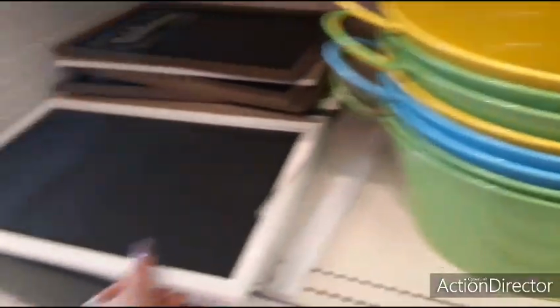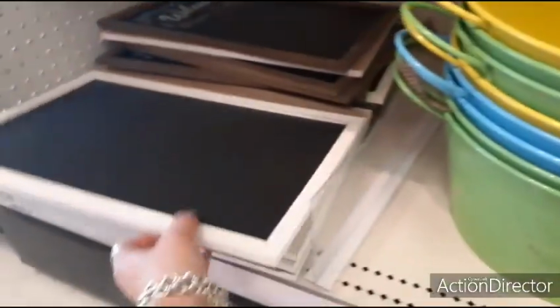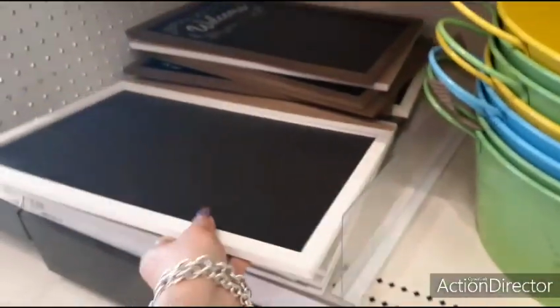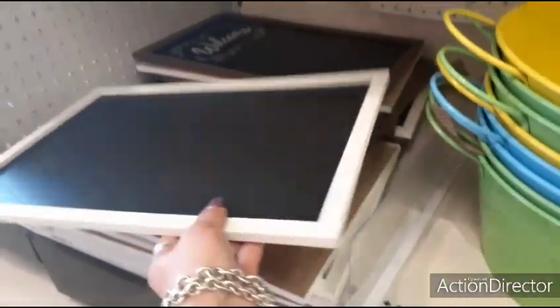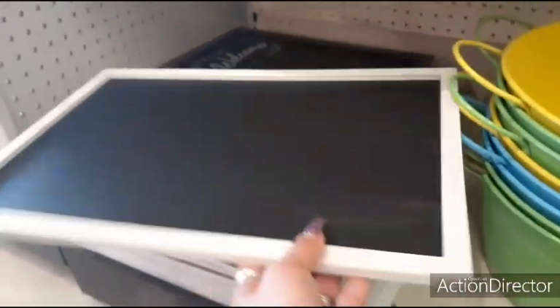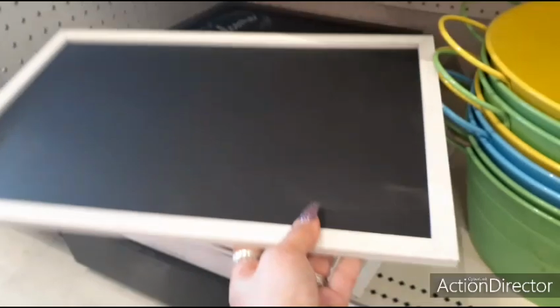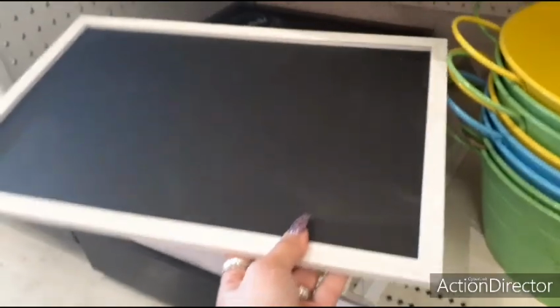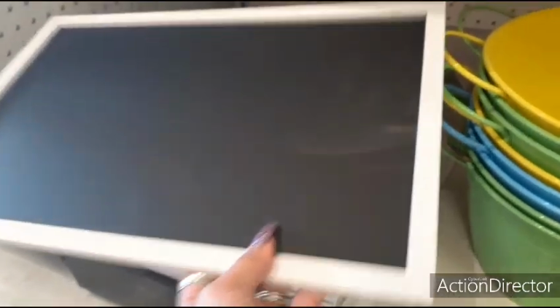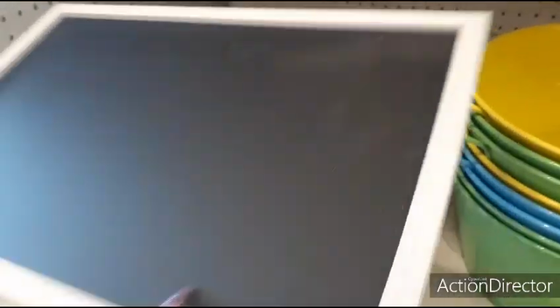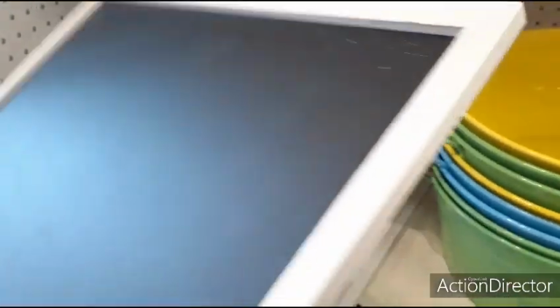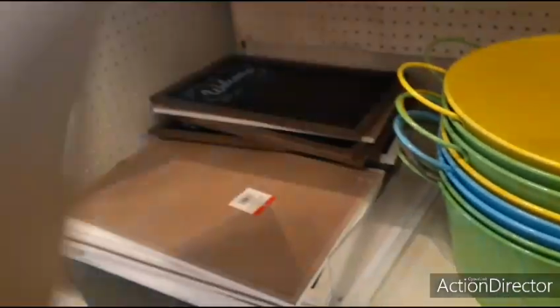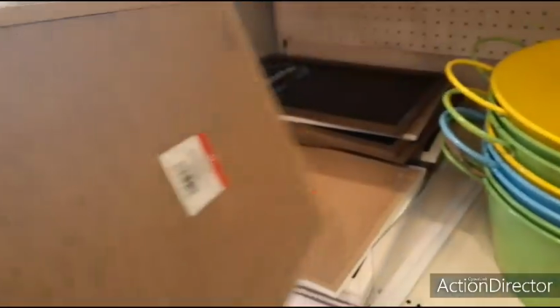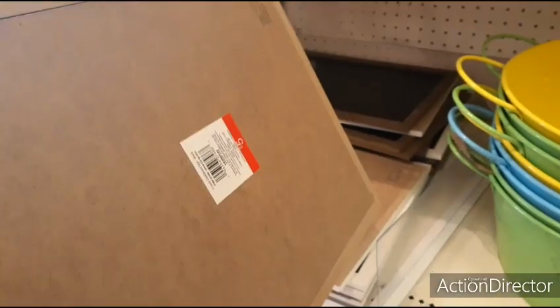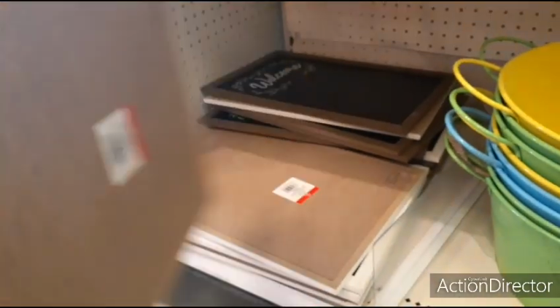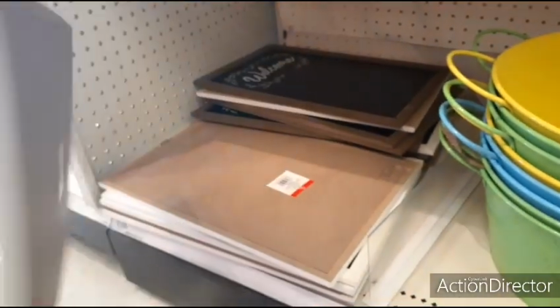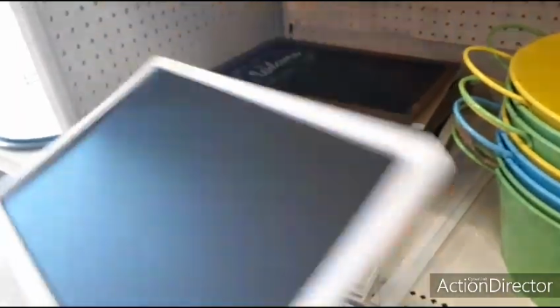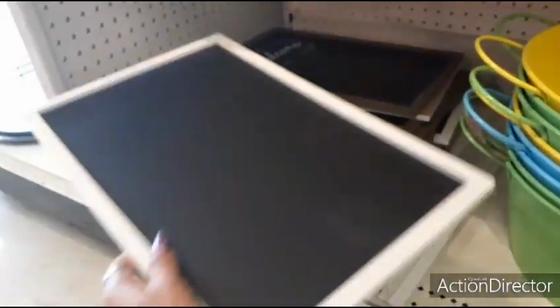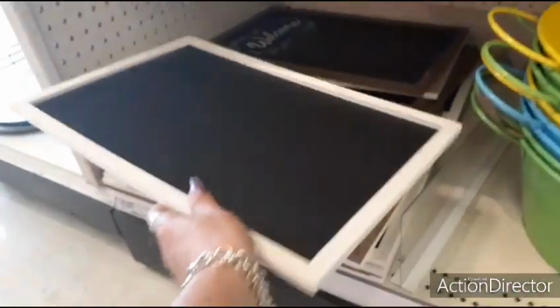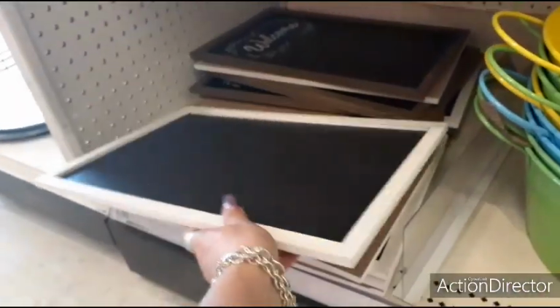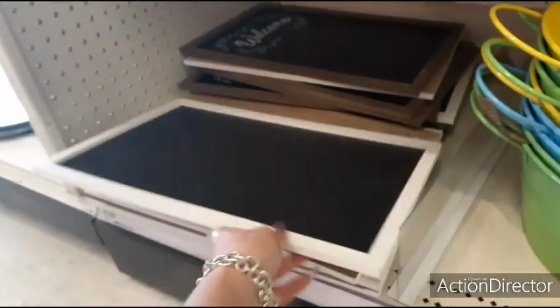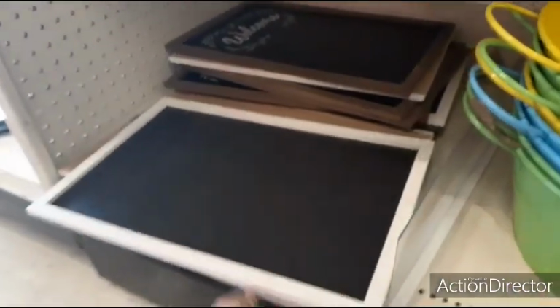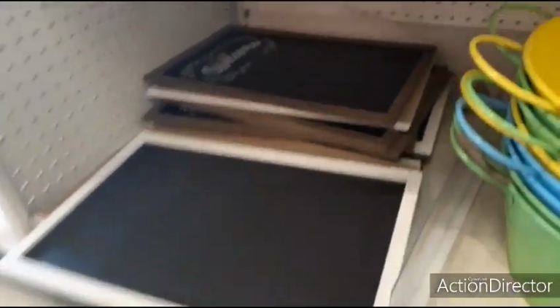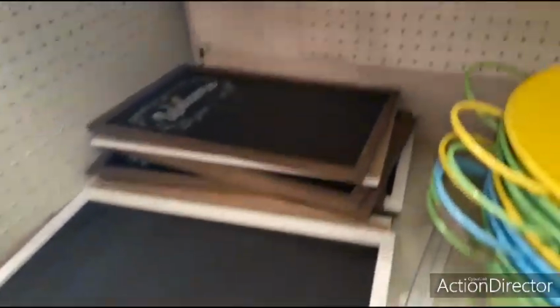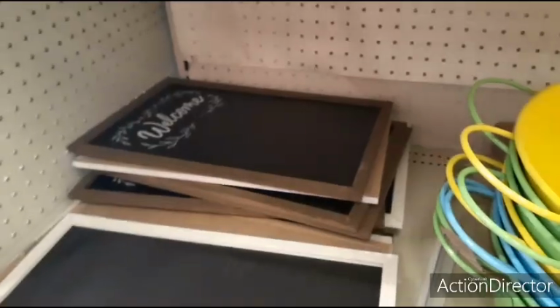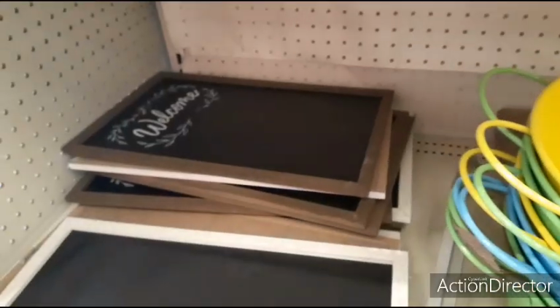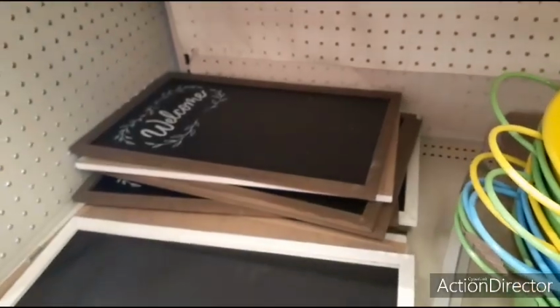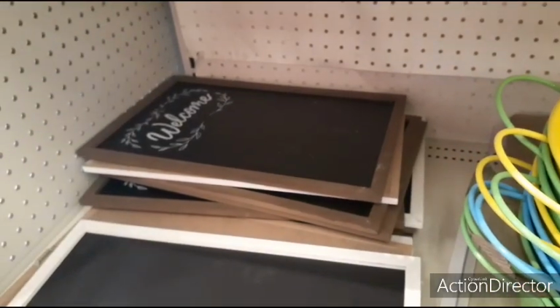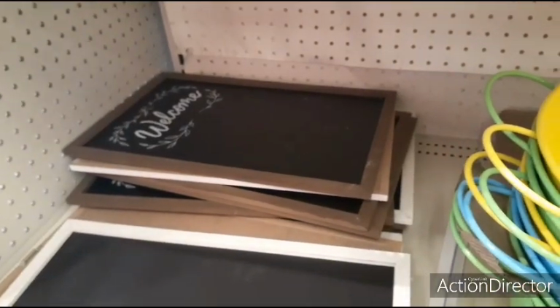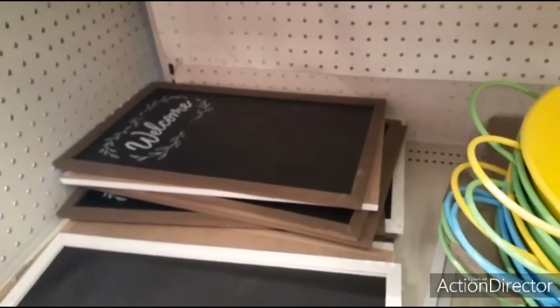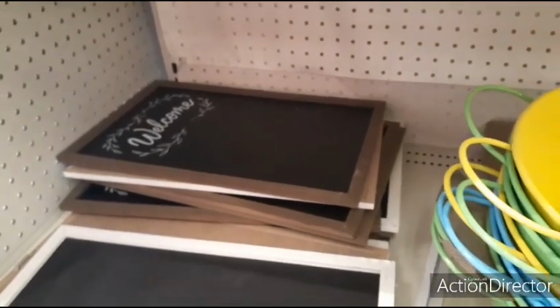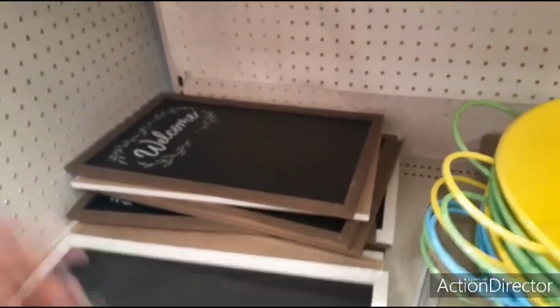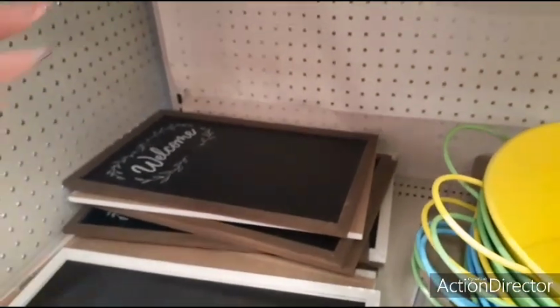They also have the whitewashed chalkboard — that's going to be $5 as well. I've already showed you the welcome one, but I'll show it again. That's $5.